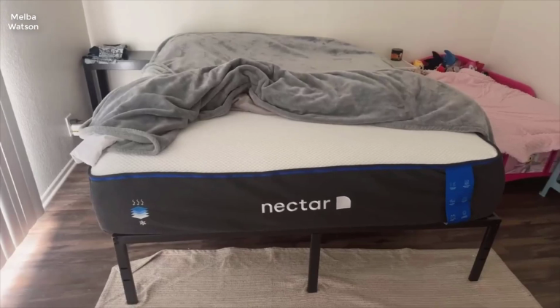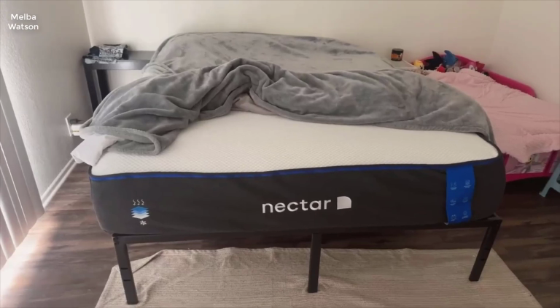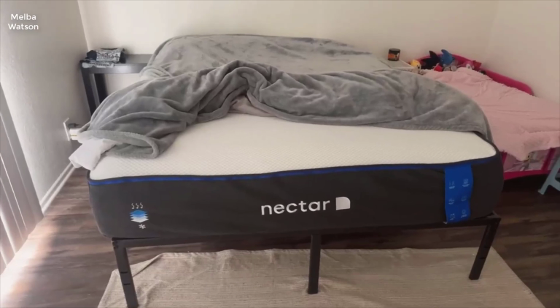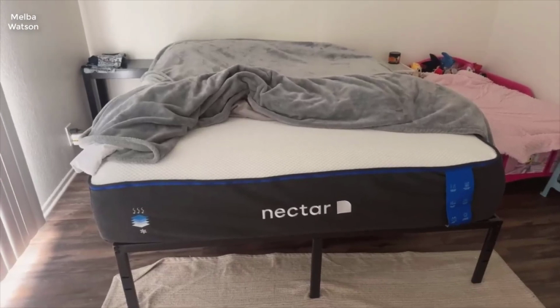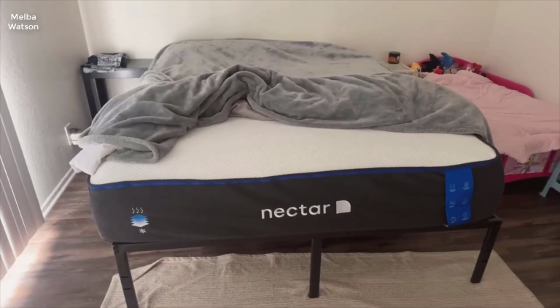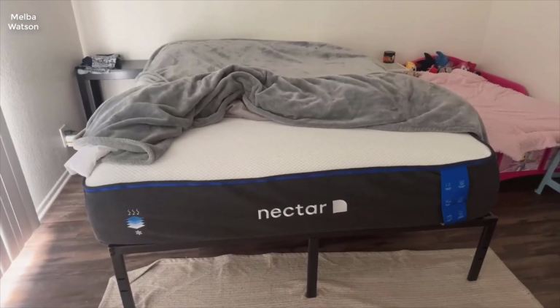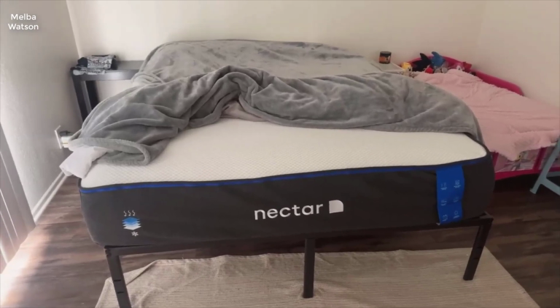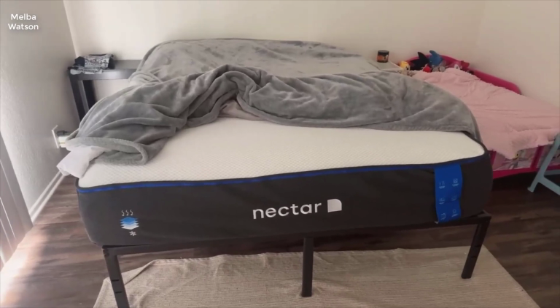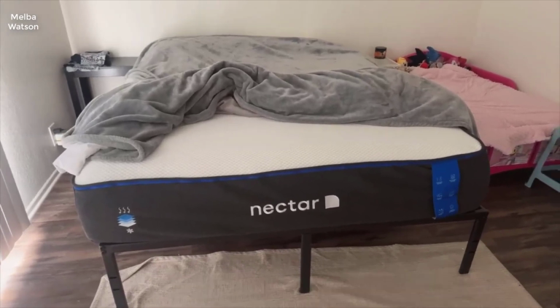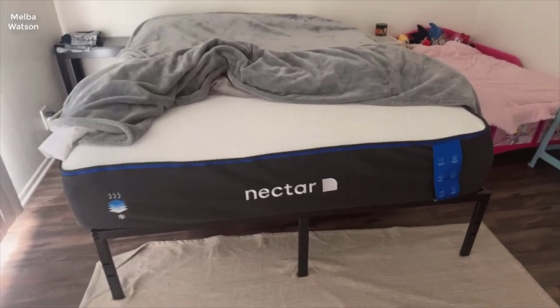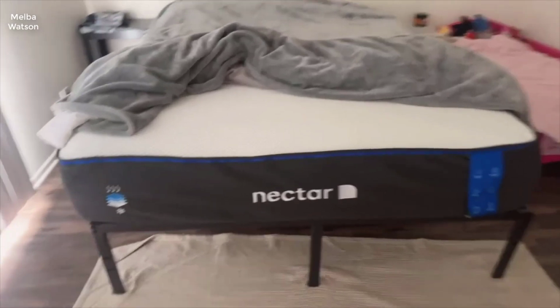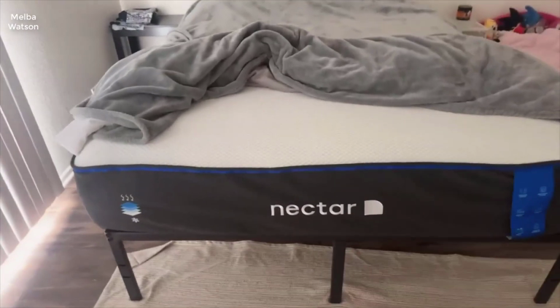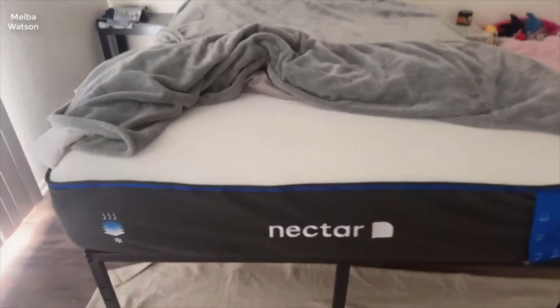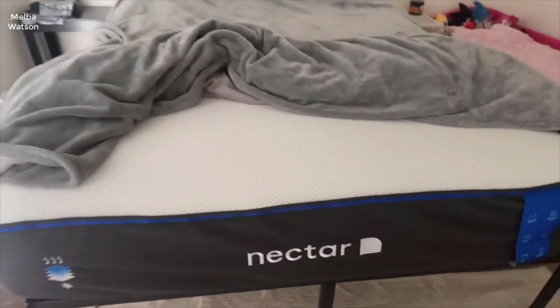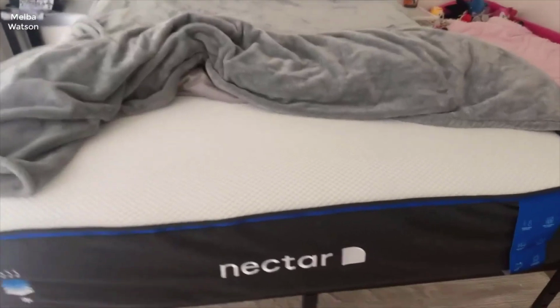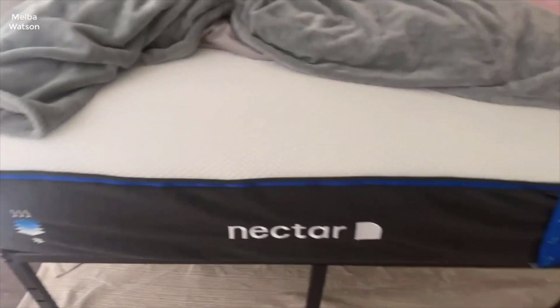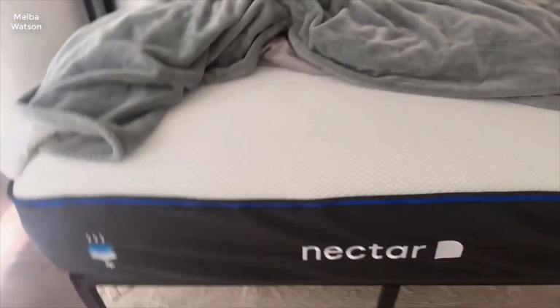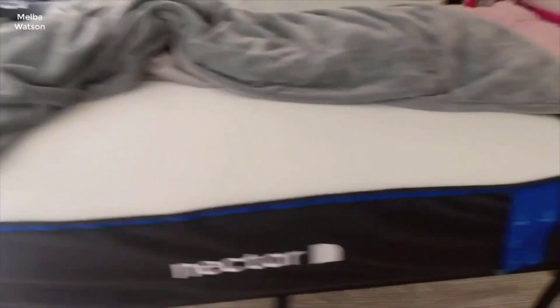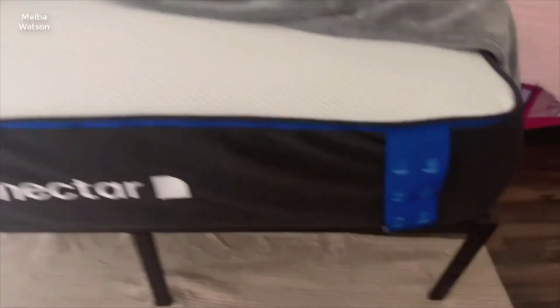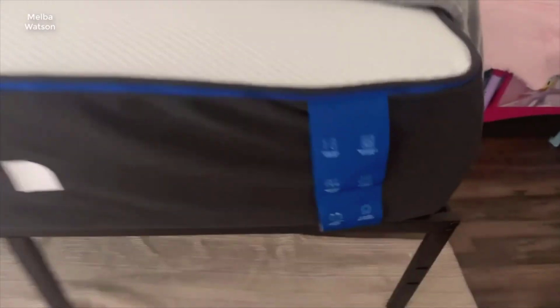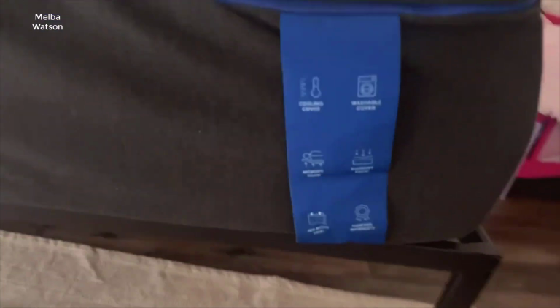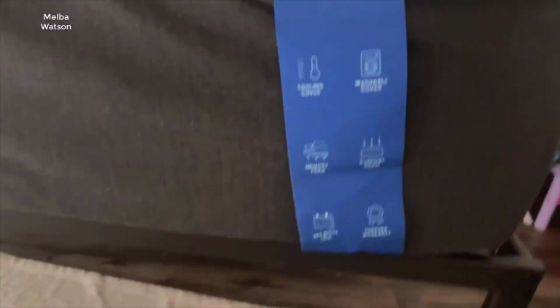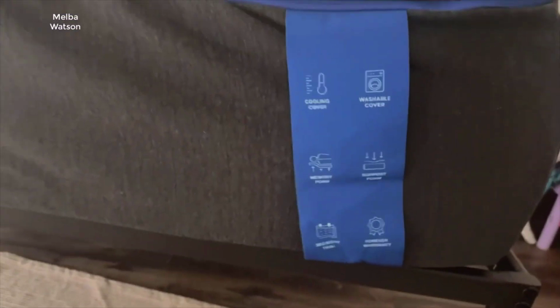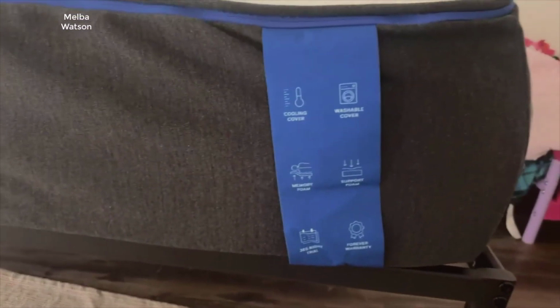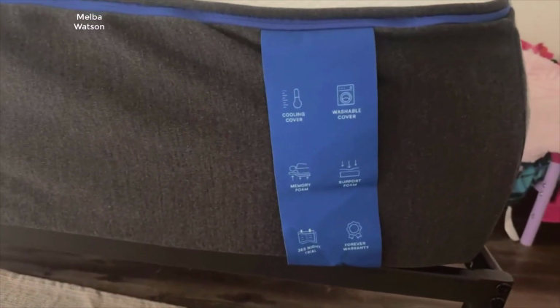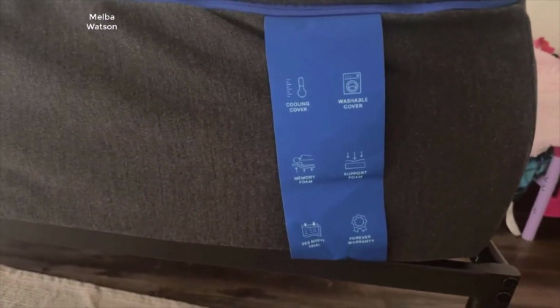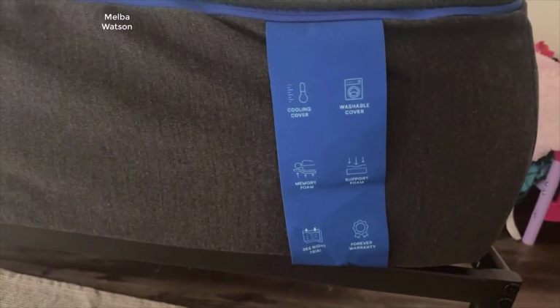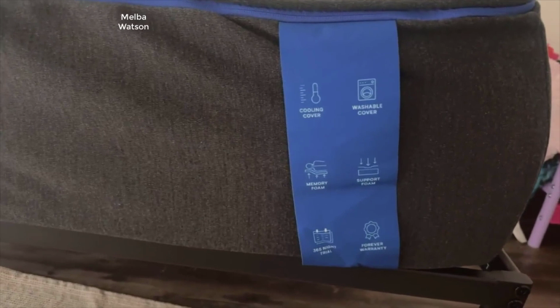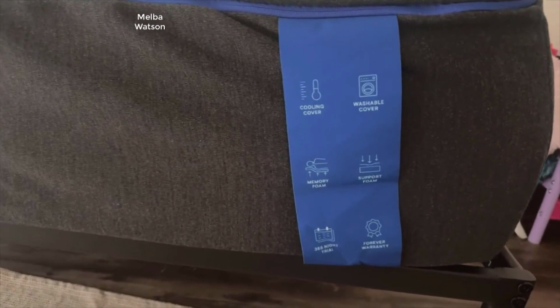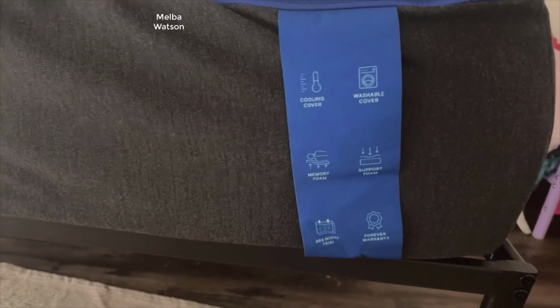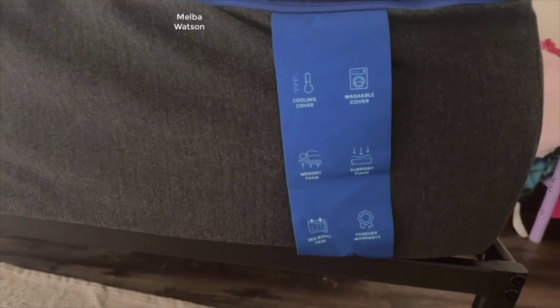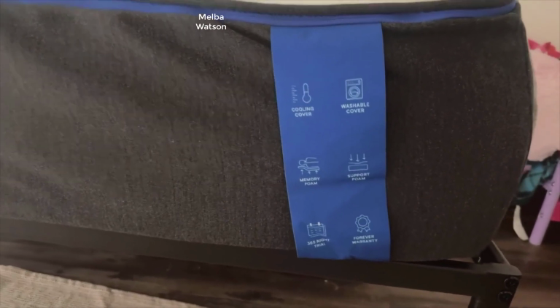Hey everyone, welcome back to the channel. Today I am super excited to introduce you to the luxurious comfort of the Nectar Premier Queen 13-inch, a medium-firm gel memory foam mattress designed to cradle you in five layers of pure bliss.